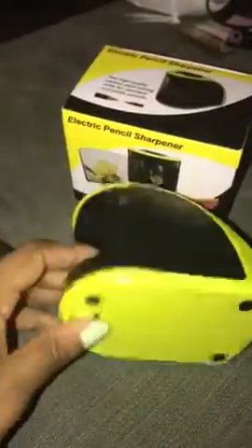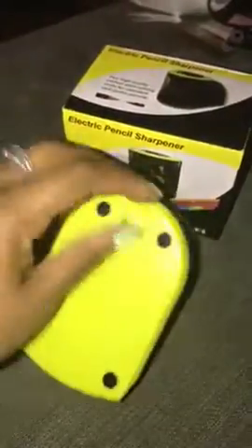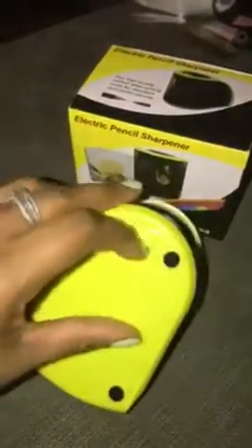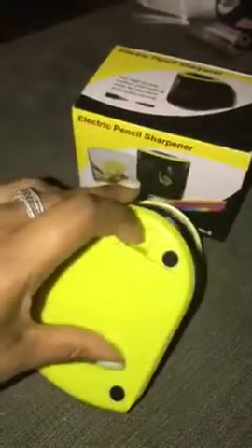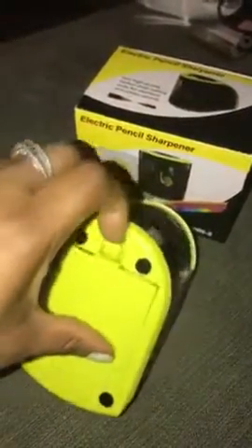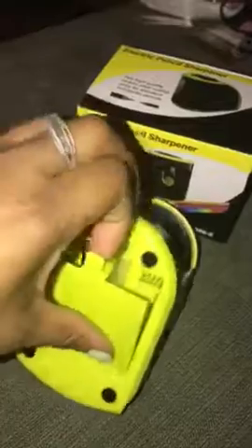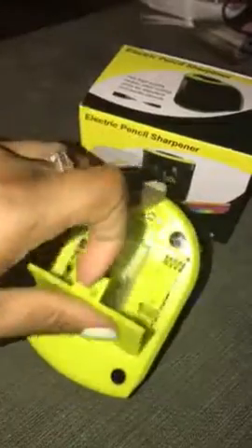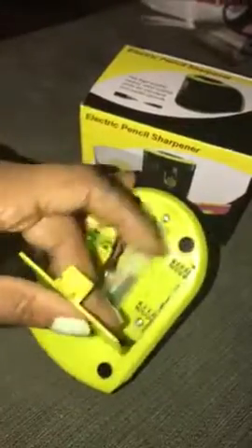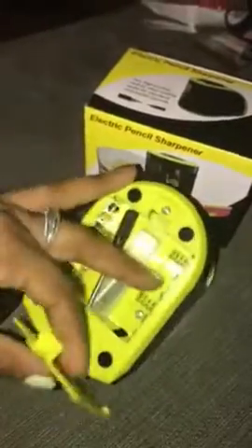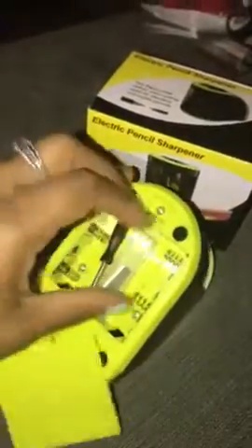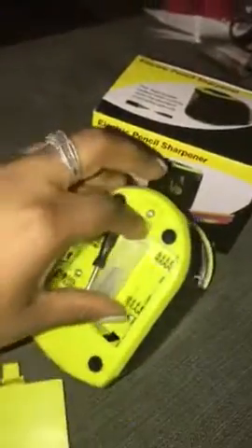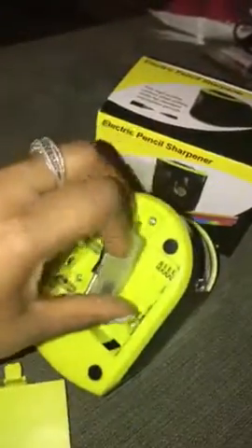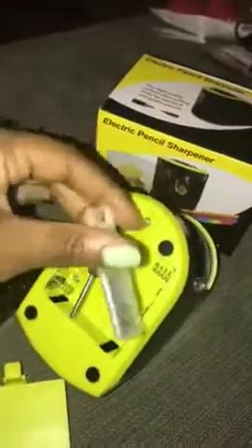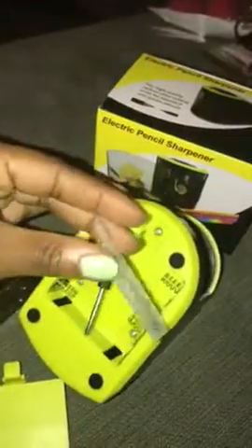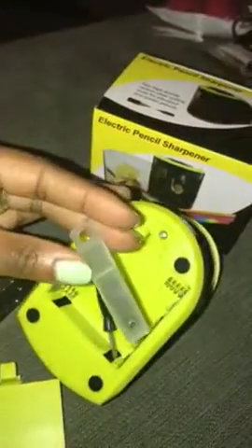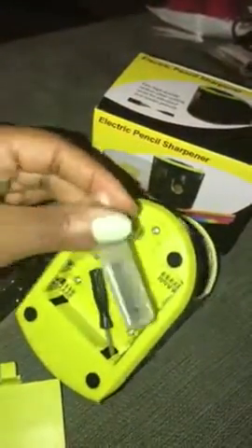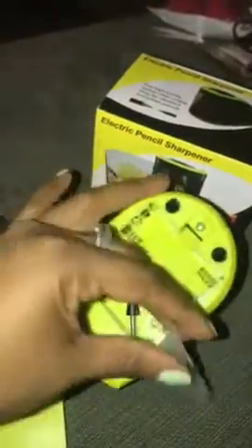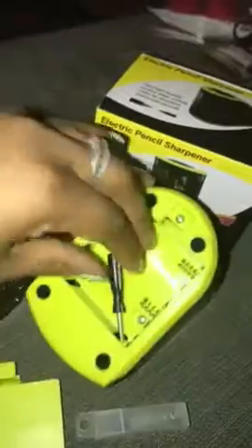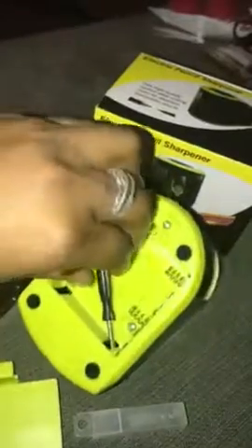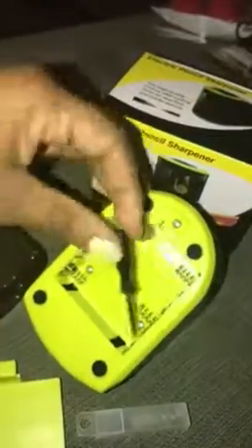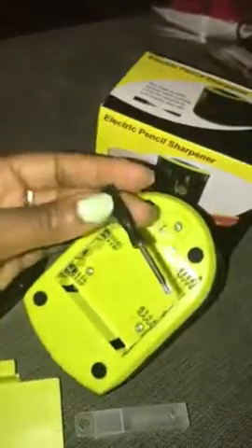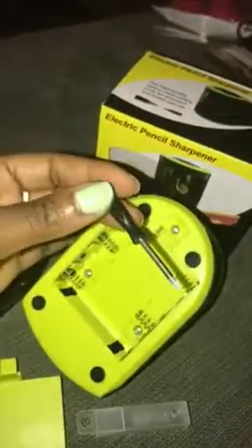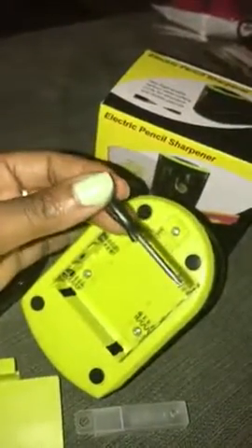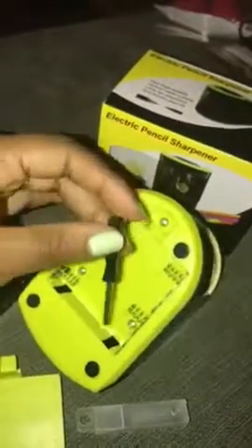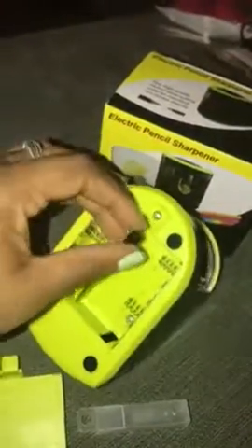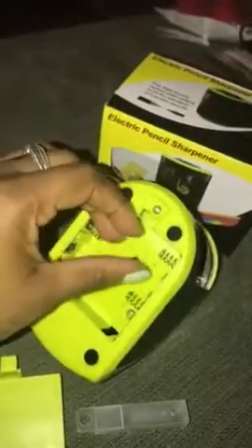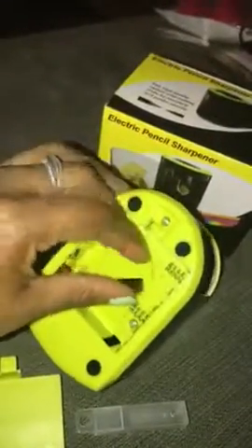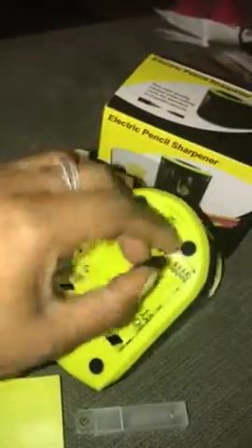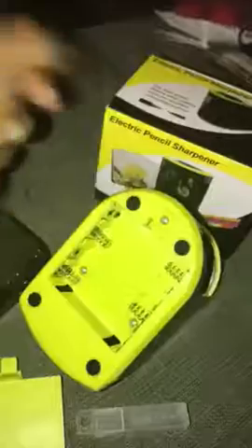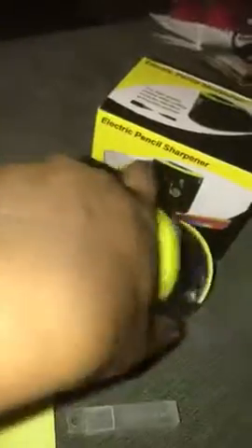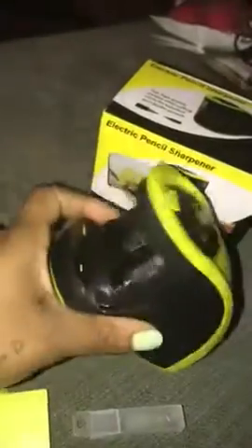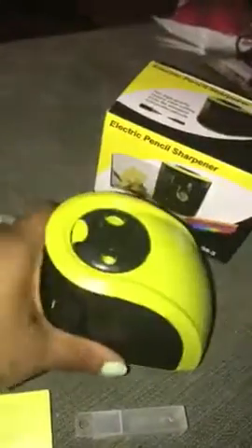It does come with a spare blade, like an extra blade, and a small screwdriver, which I think is super cute. I think it's adorable.